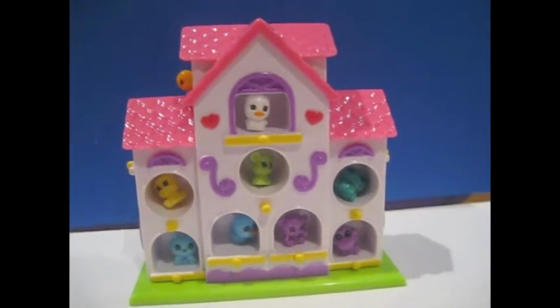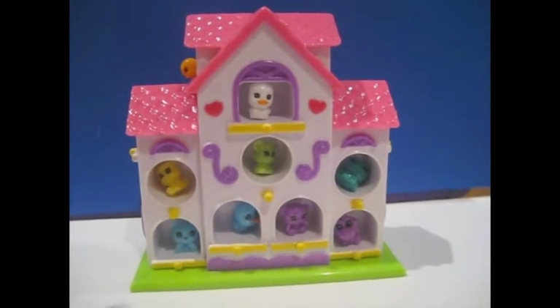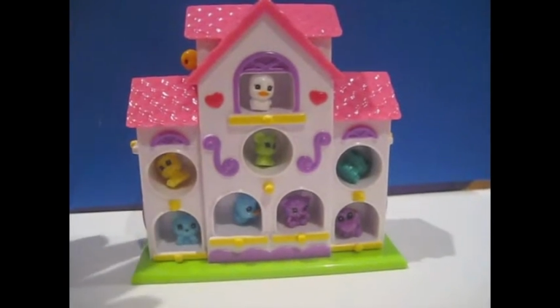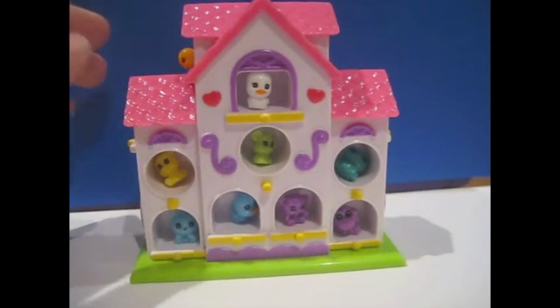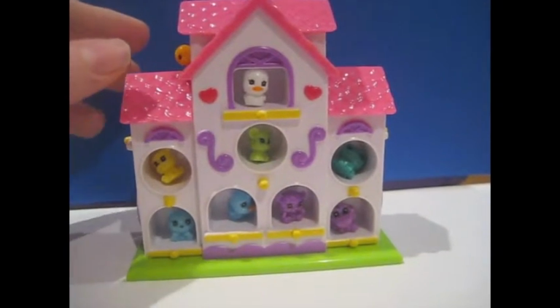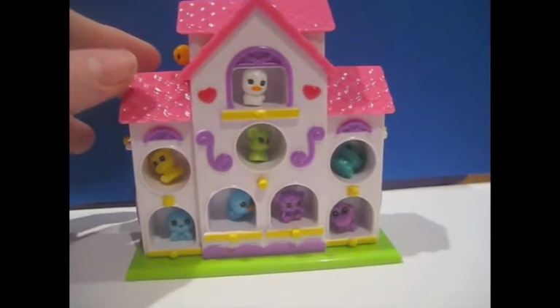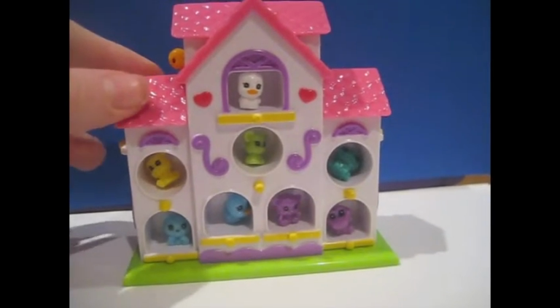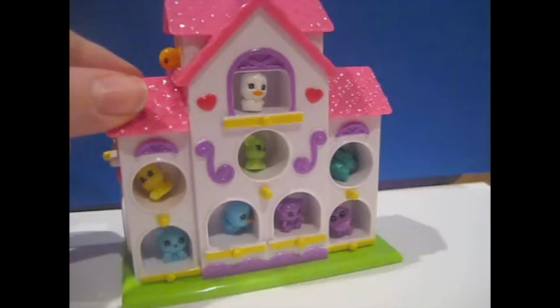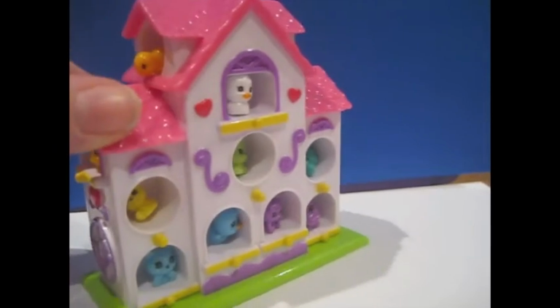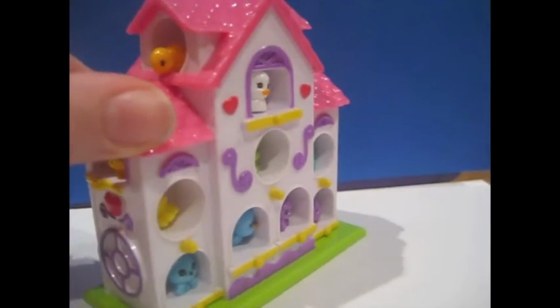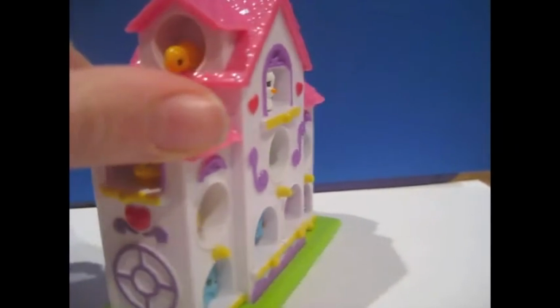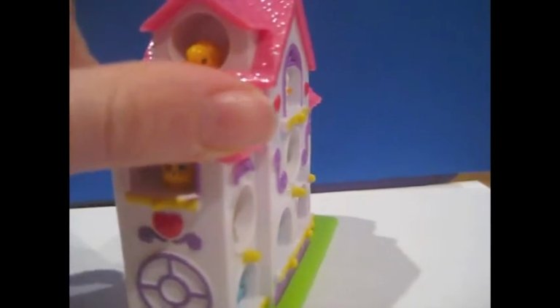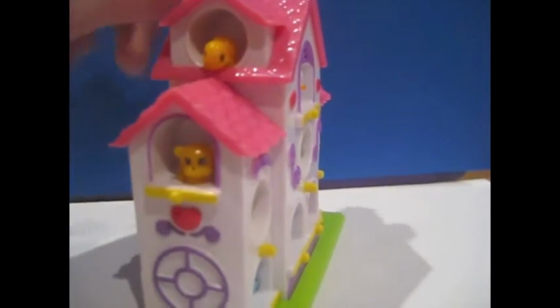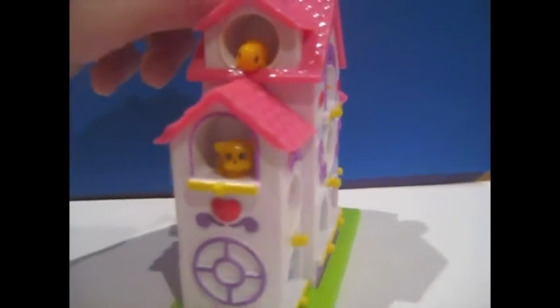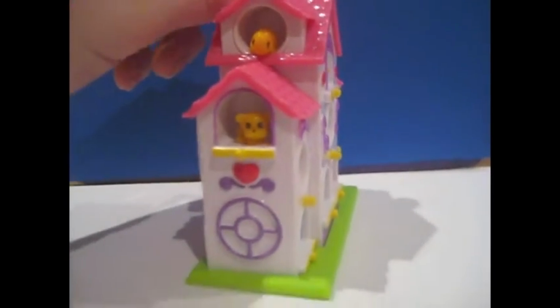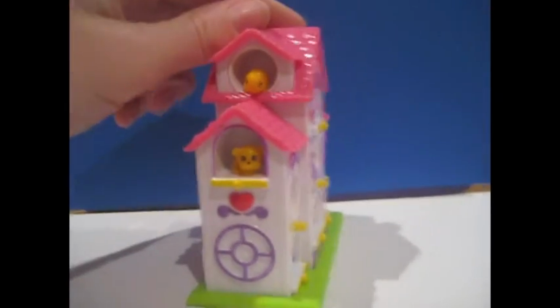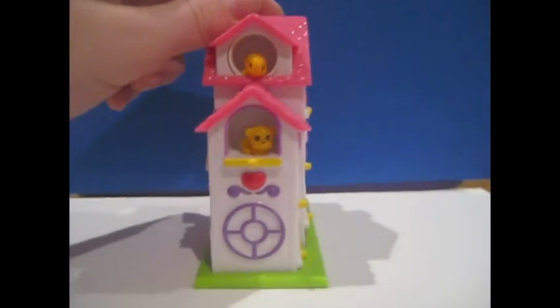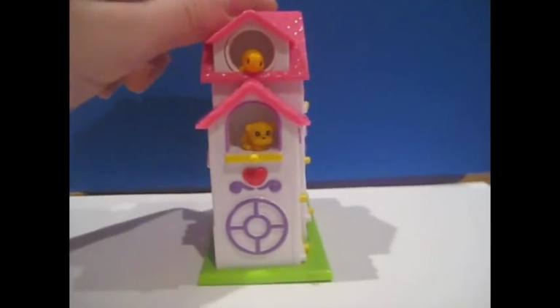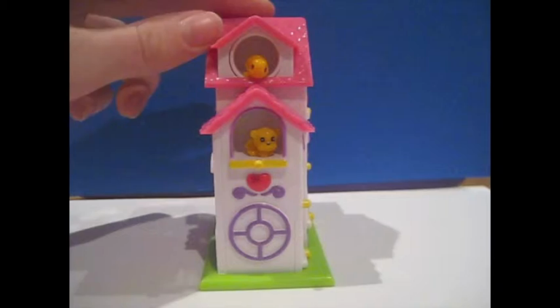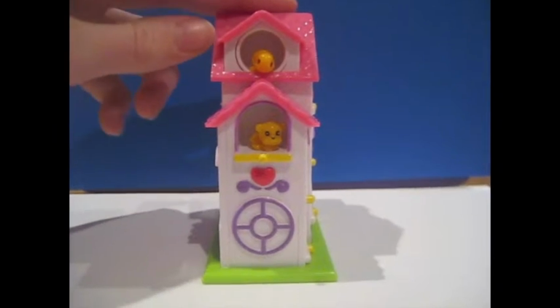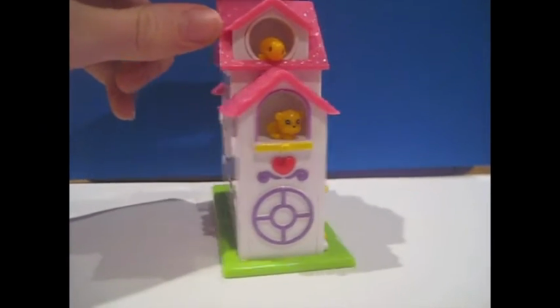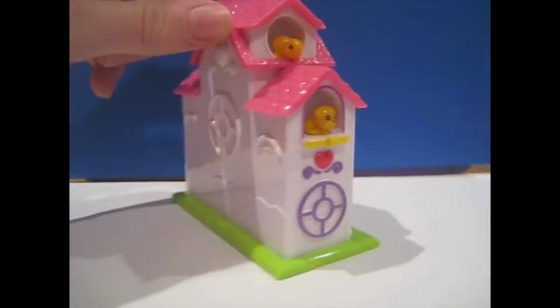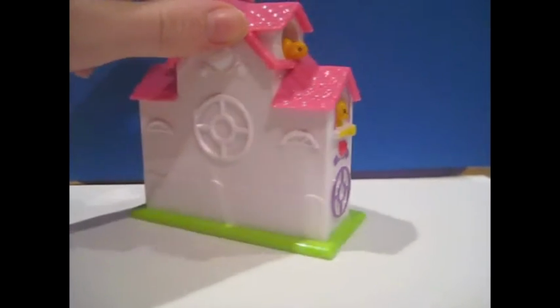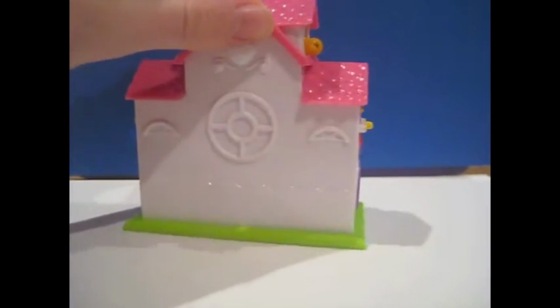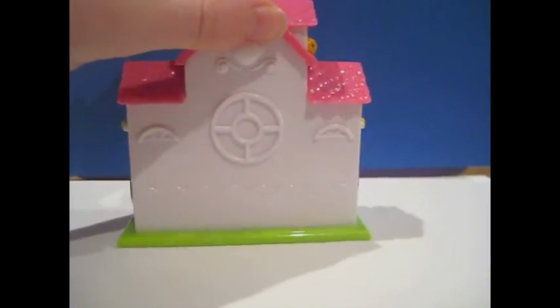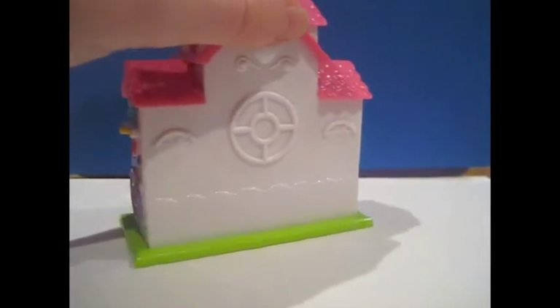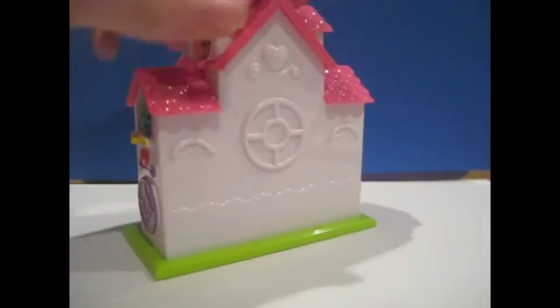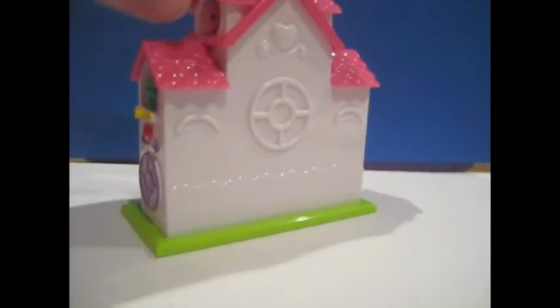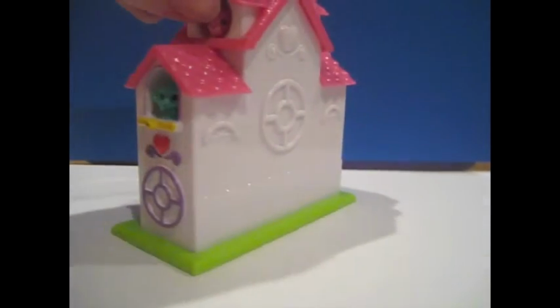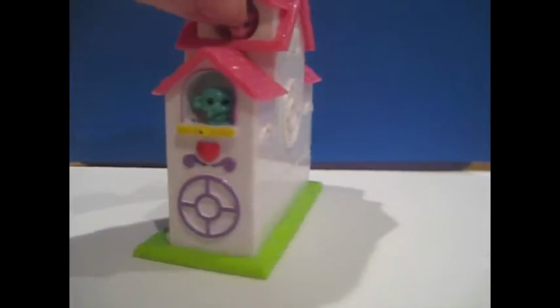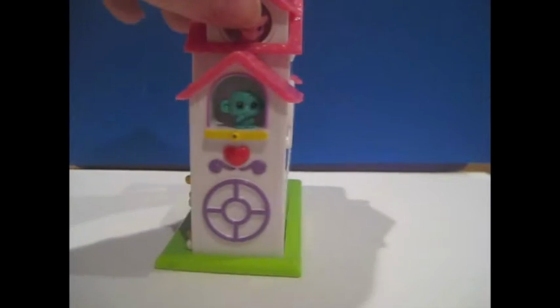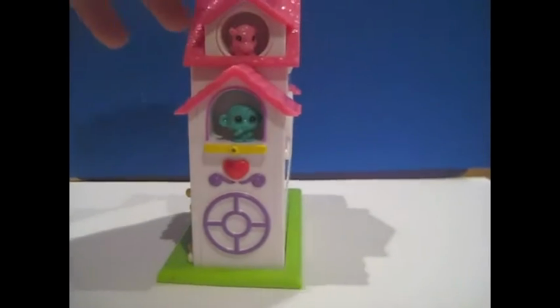There's 8 on the front, and there's 2 on this side. There's 2 on that side, and this is the back, and there are 2 on the other side.